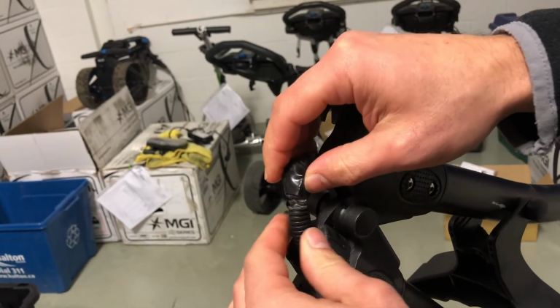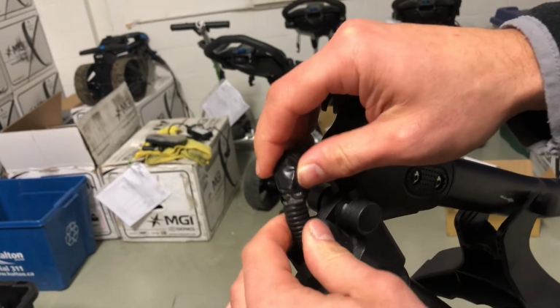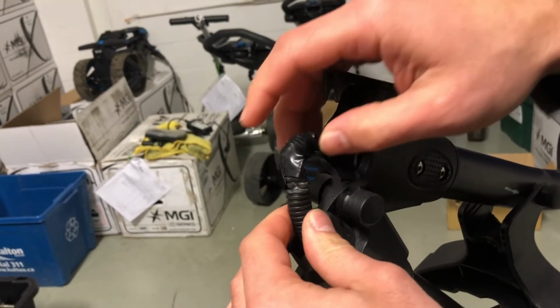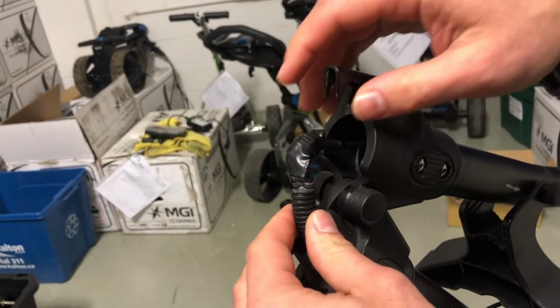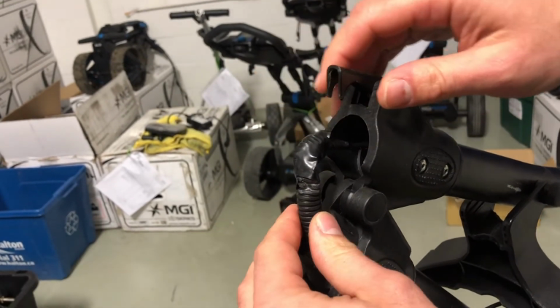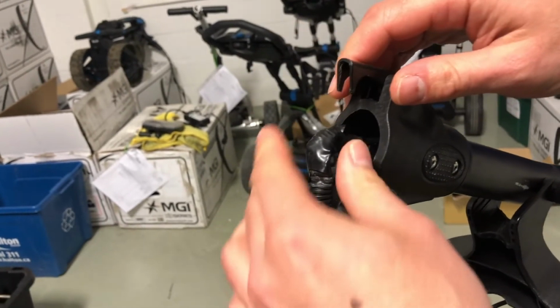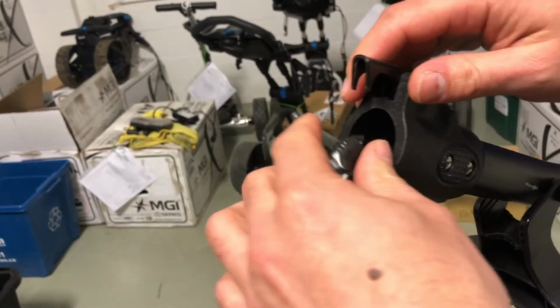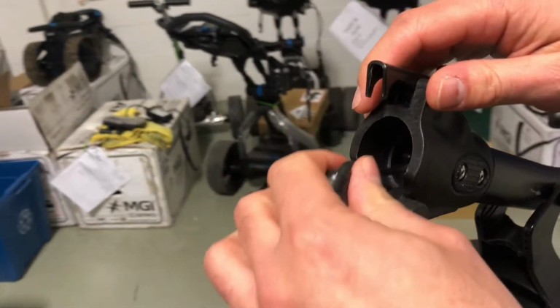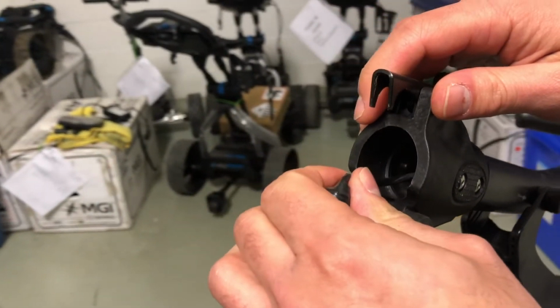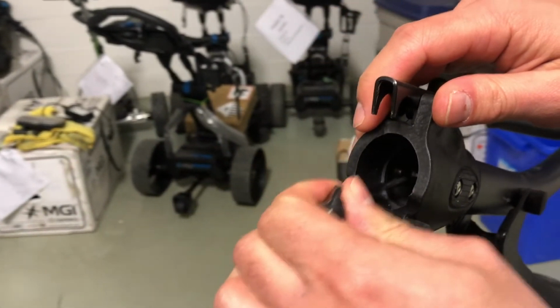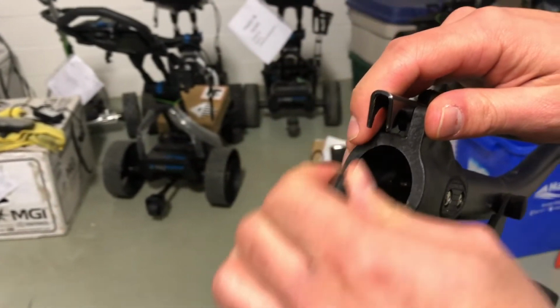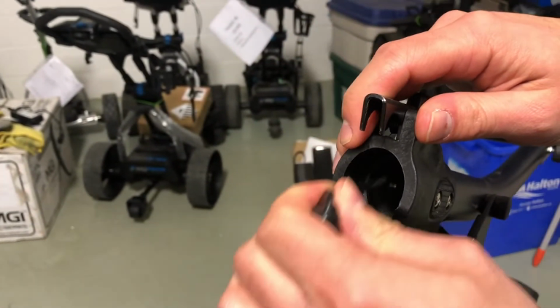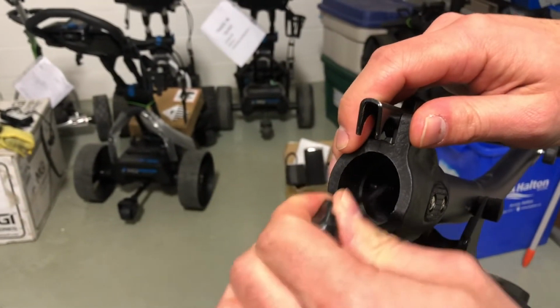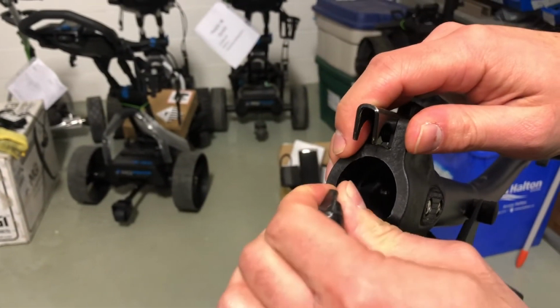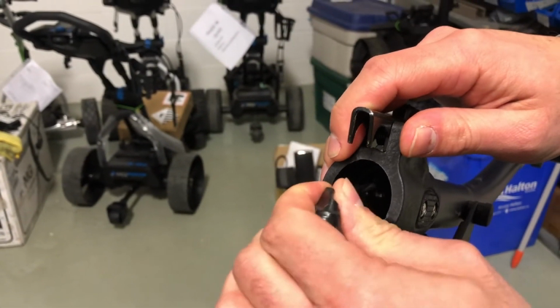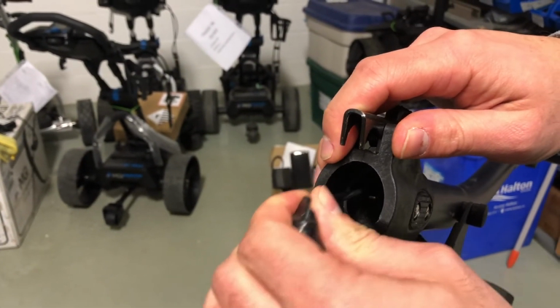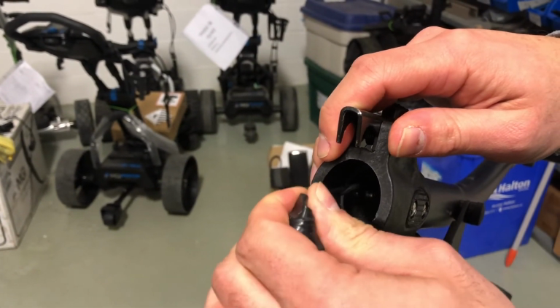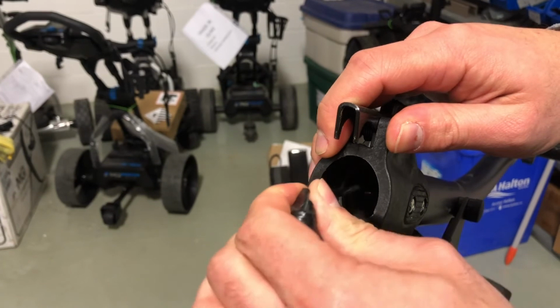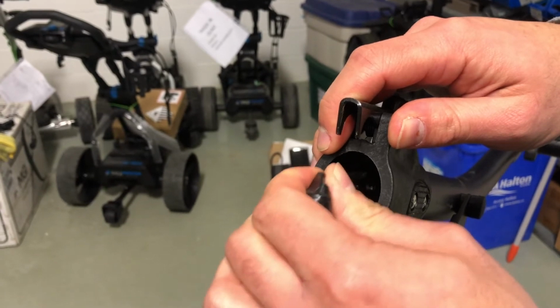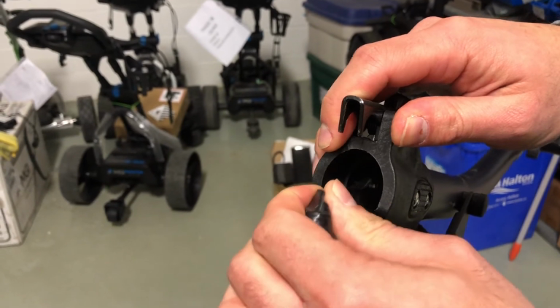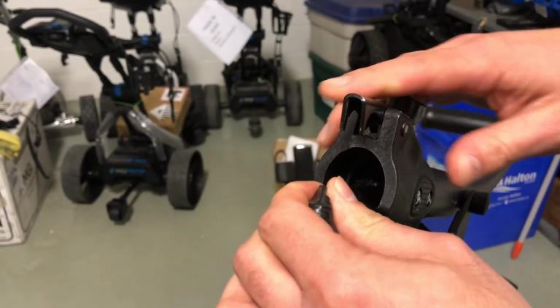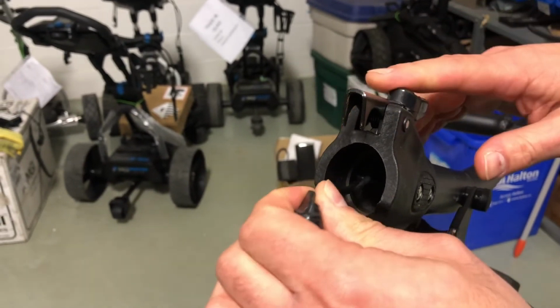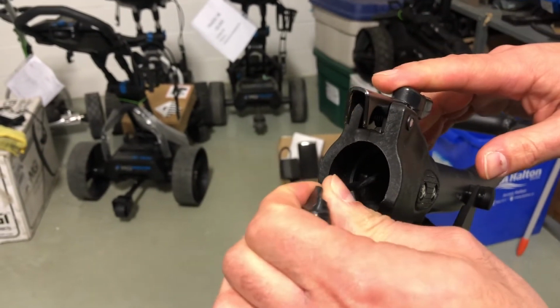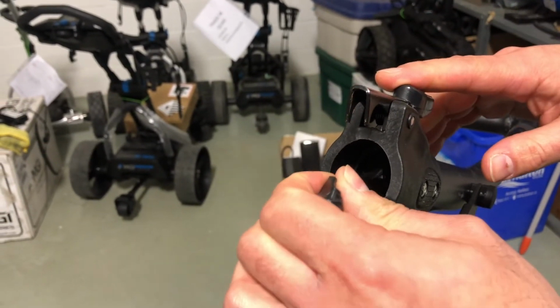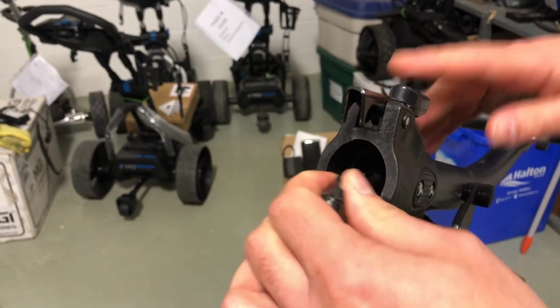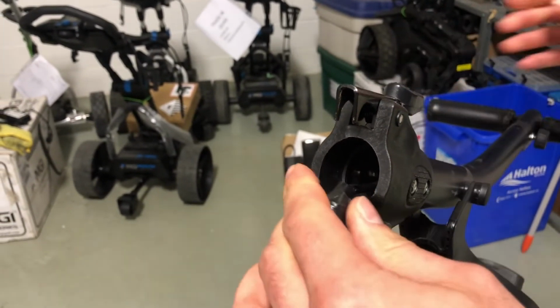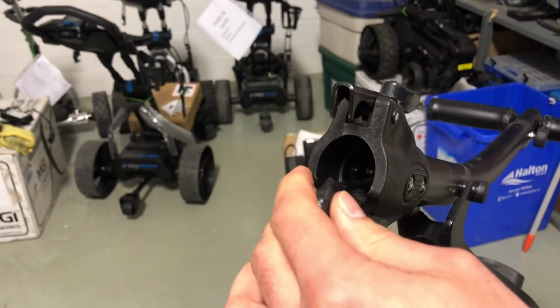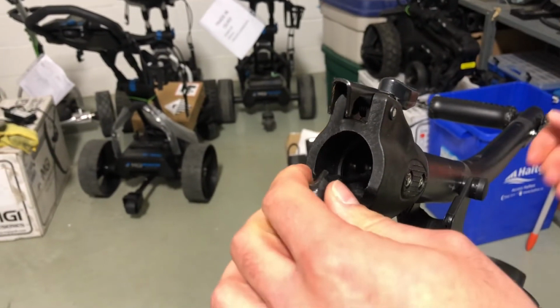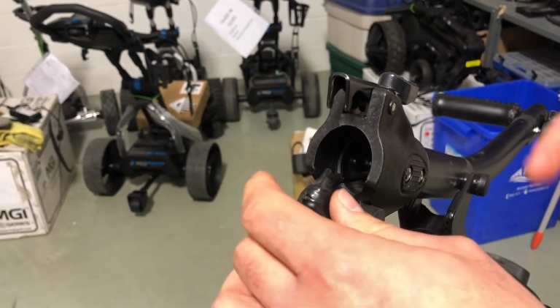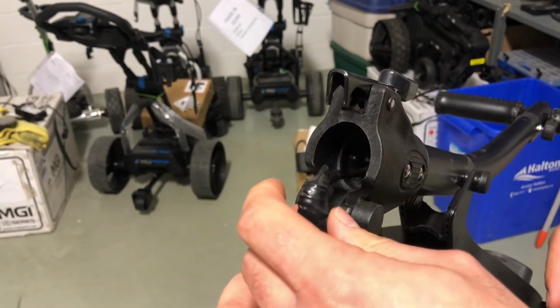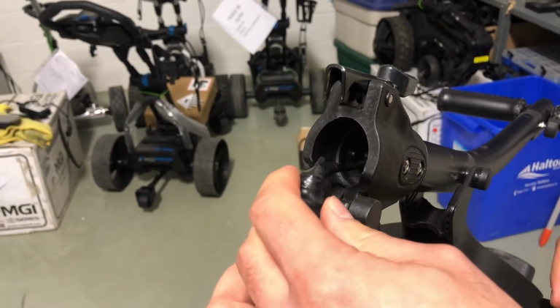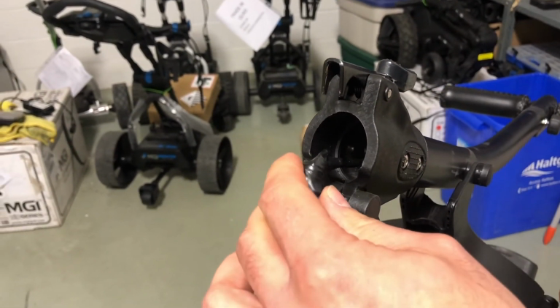Third, we're just going to lightly tug on the harness and make sure that it's not pulling all the way through the upper handle.